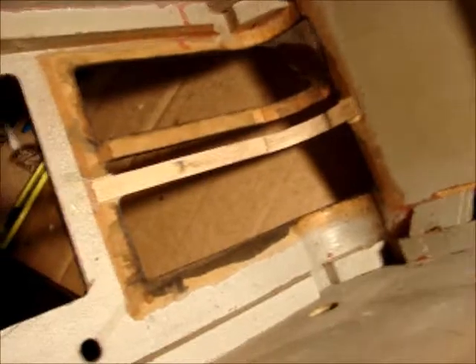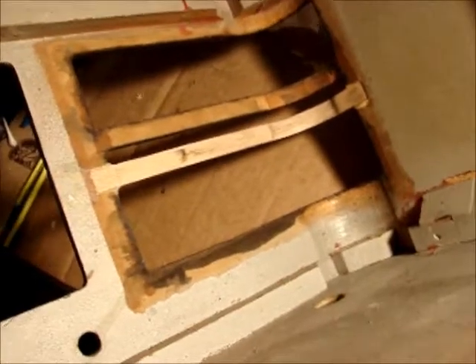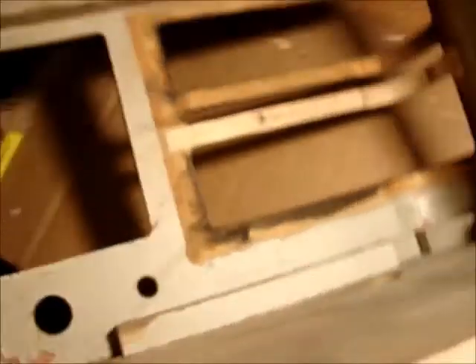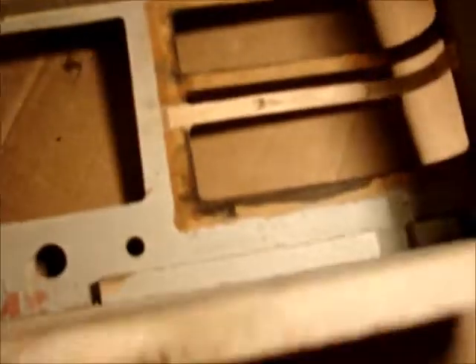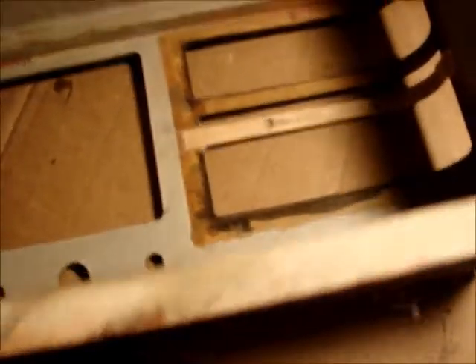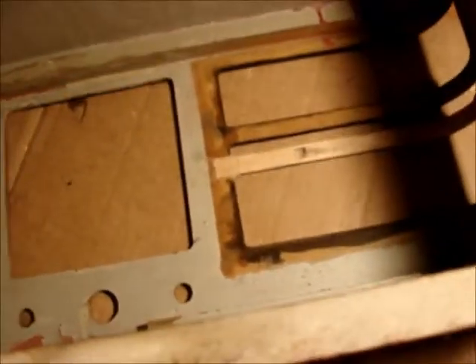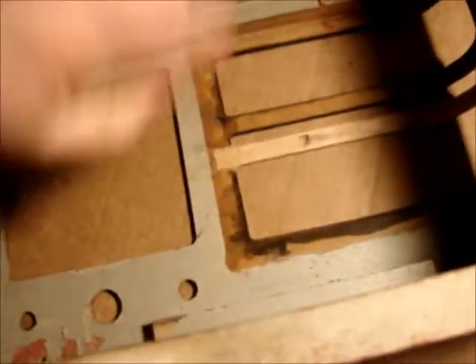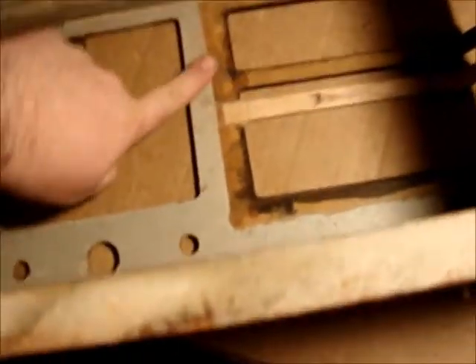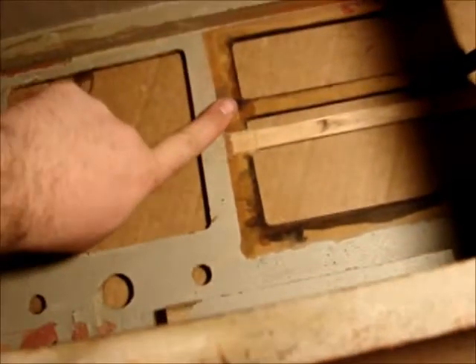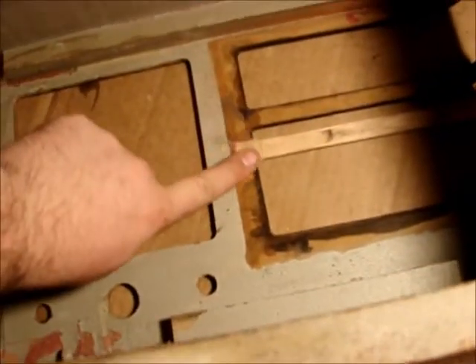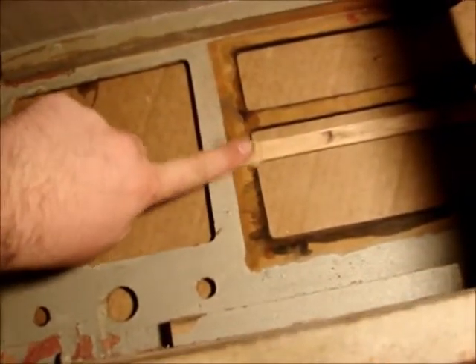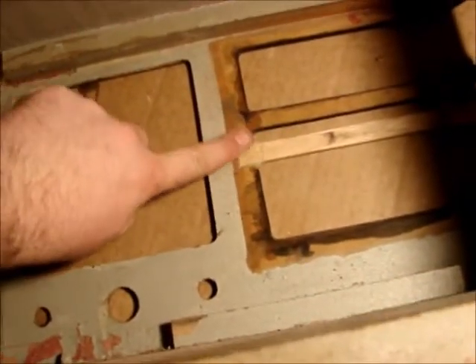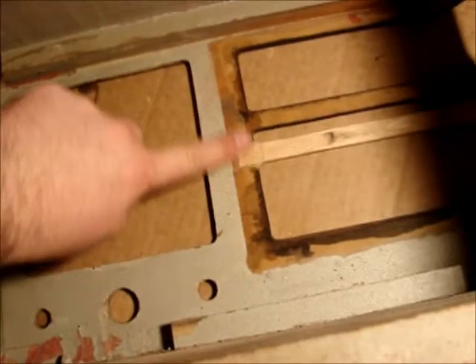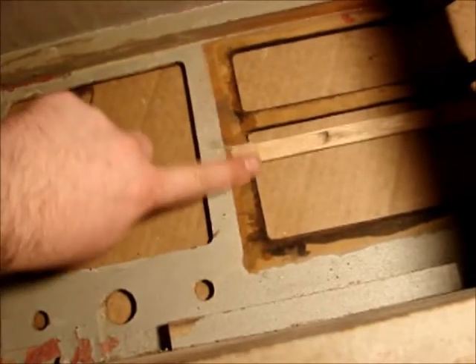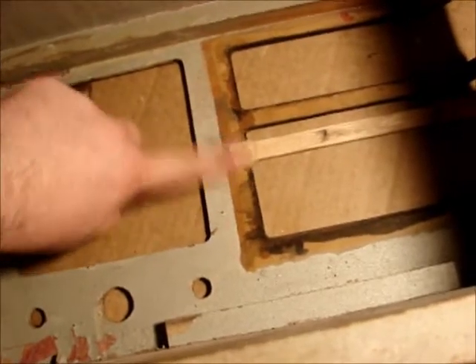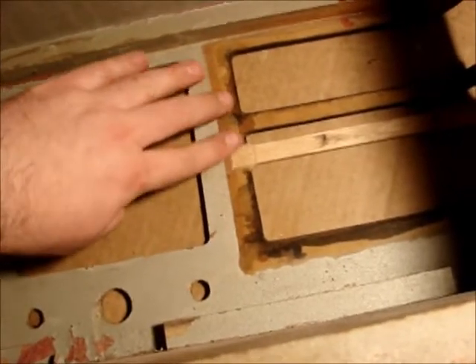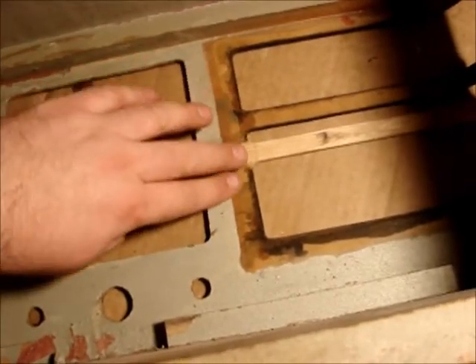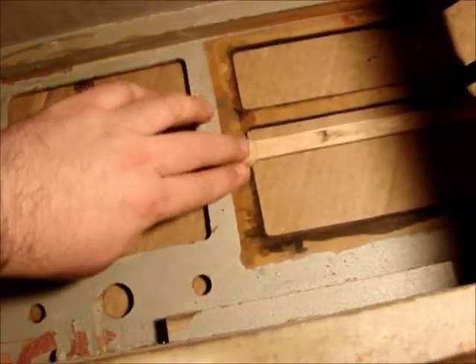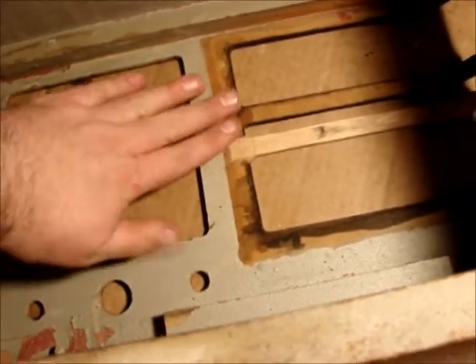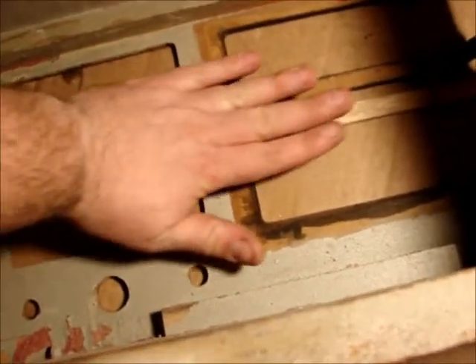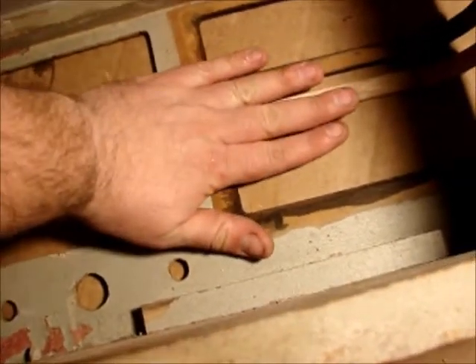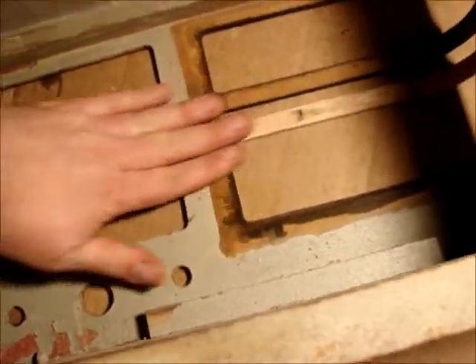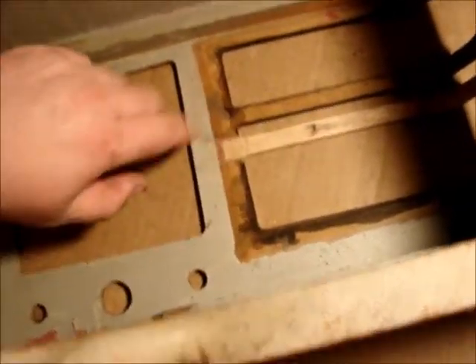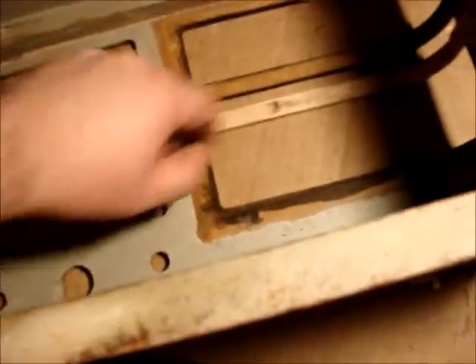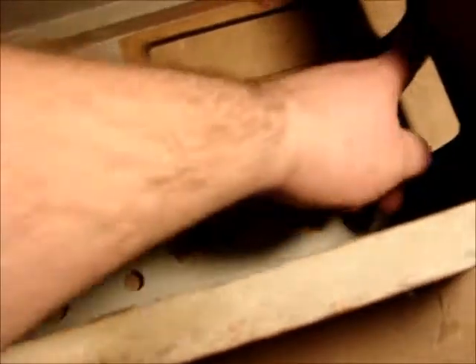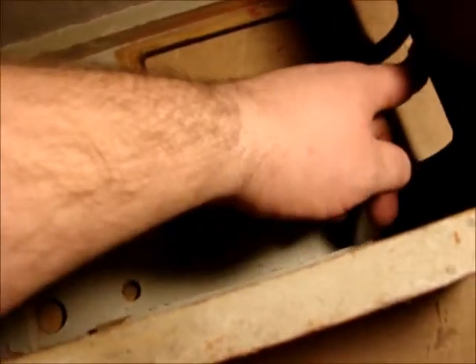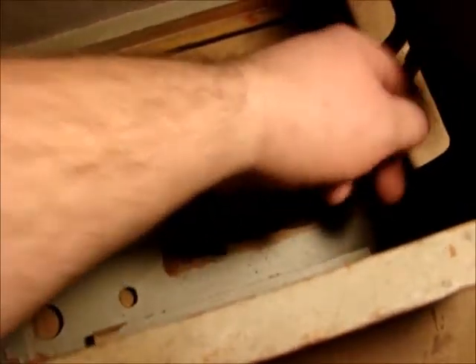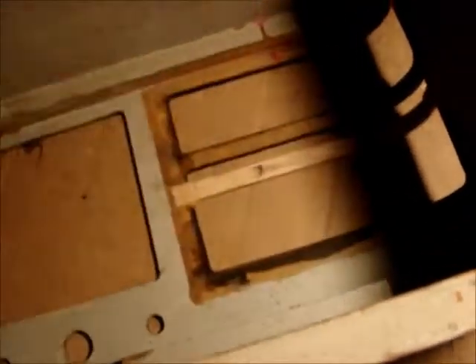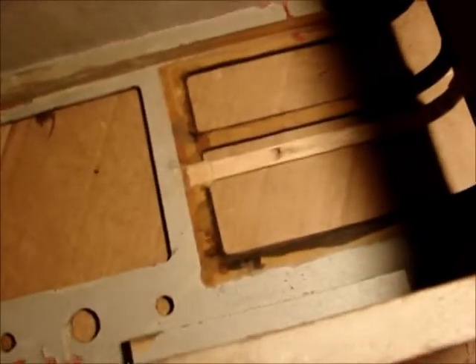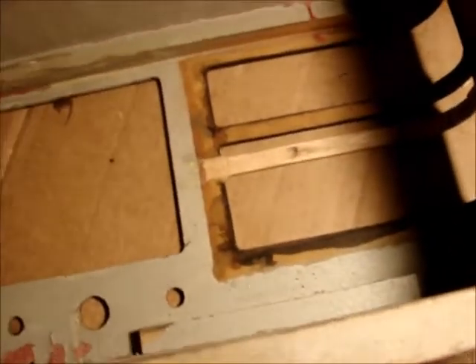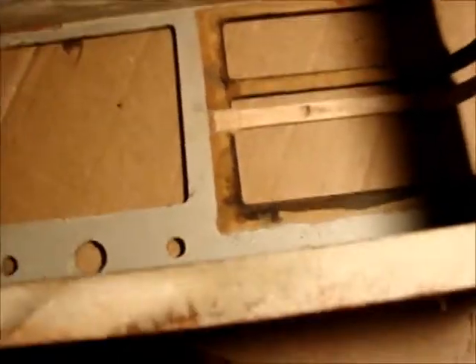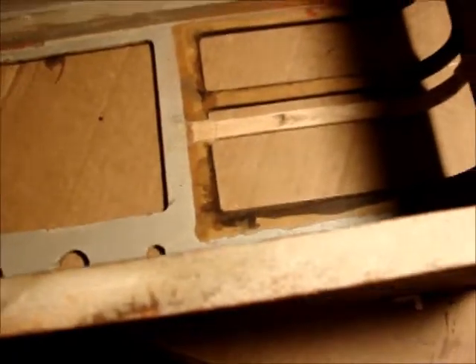Here's what it looks like from the inside. It's a little bit less than flush, but it's not sticking up, so the speaker grill will go right in there and that should work out just fine.